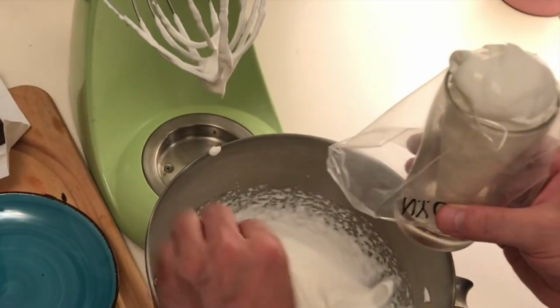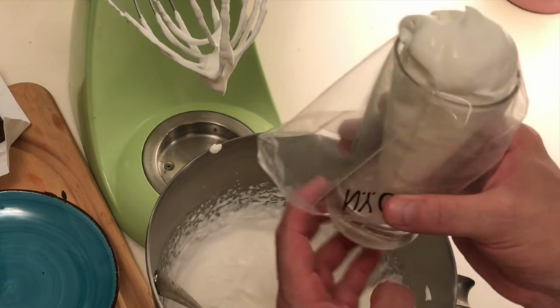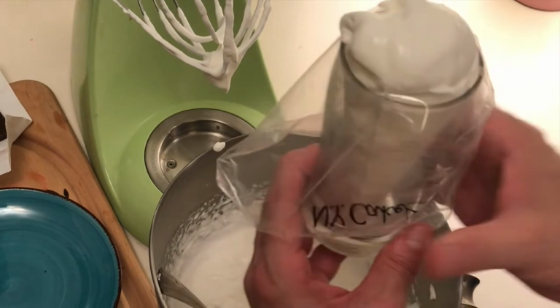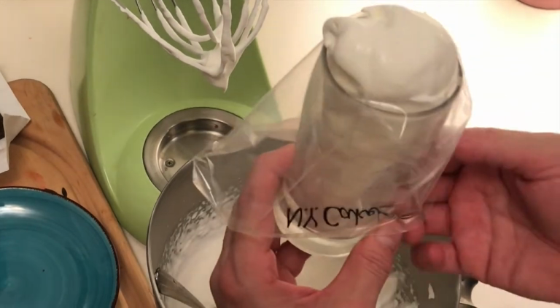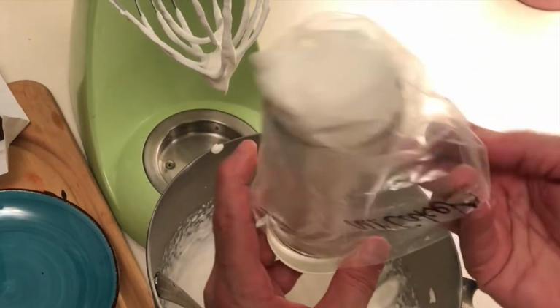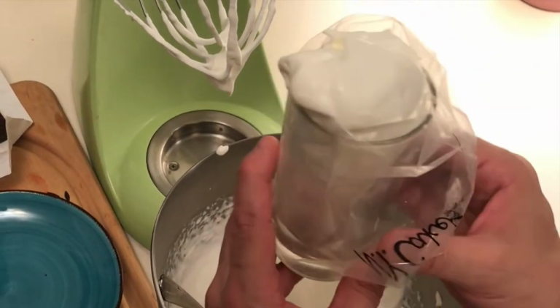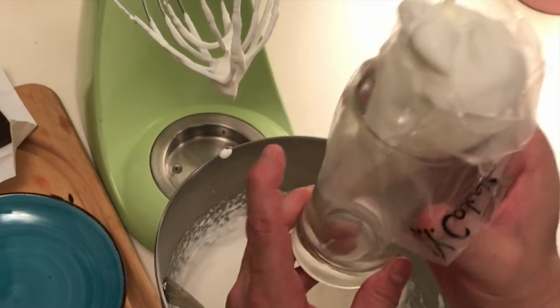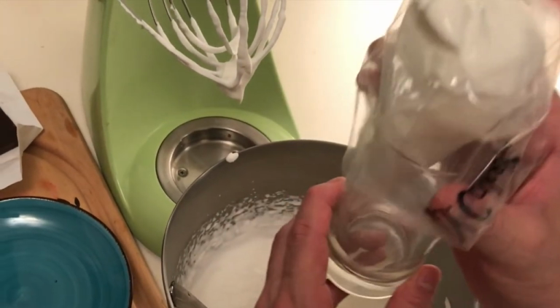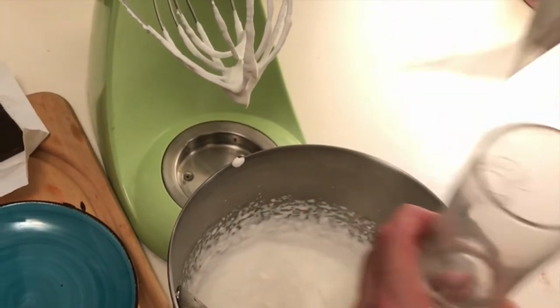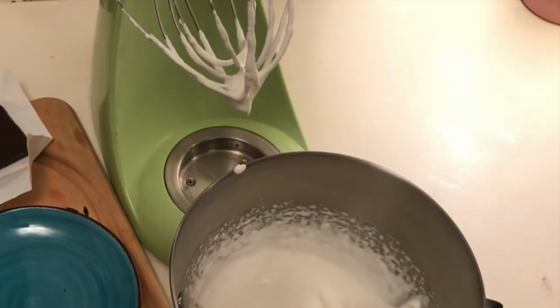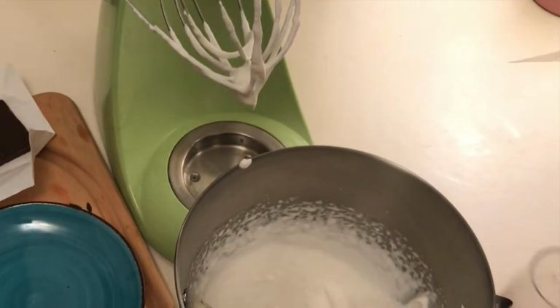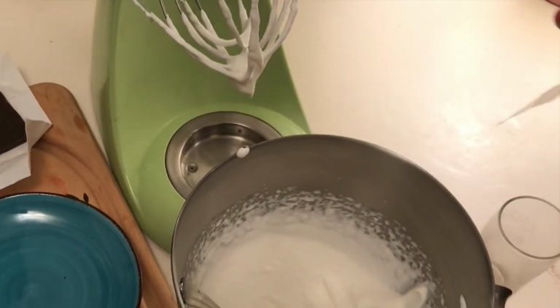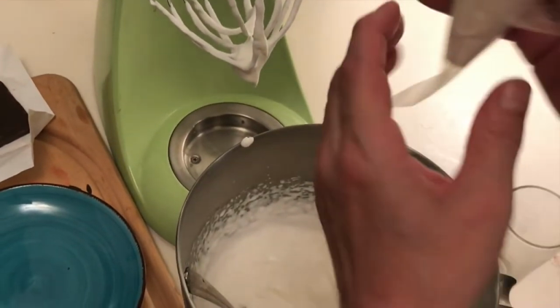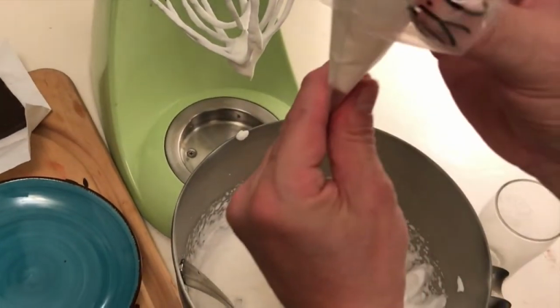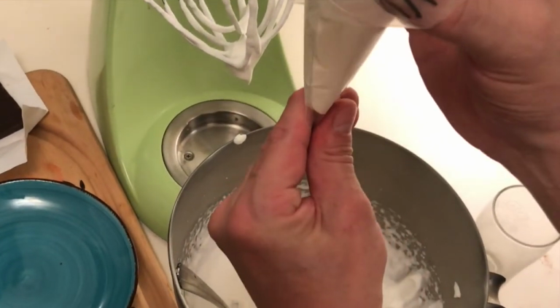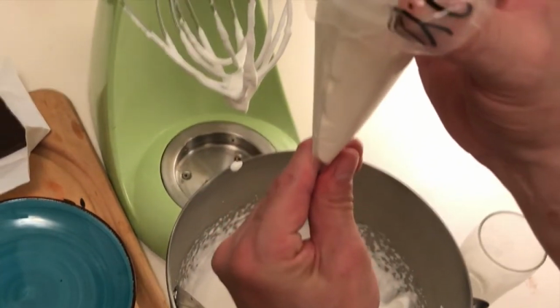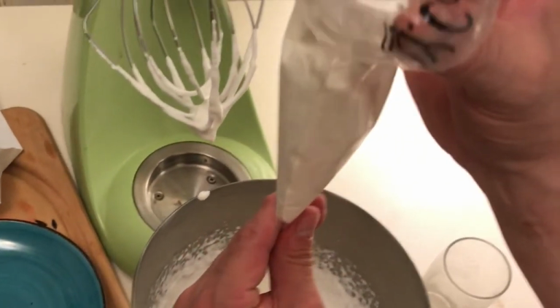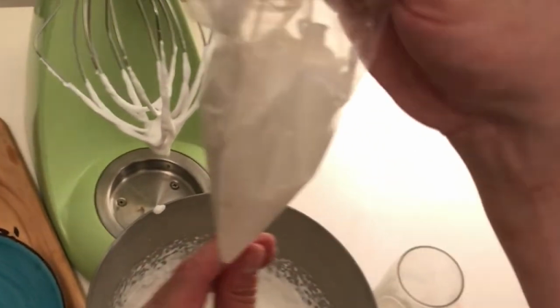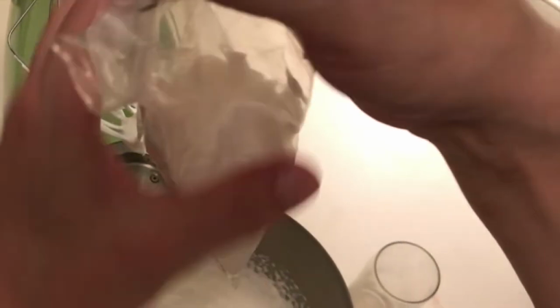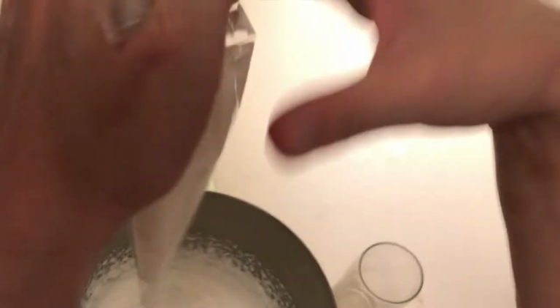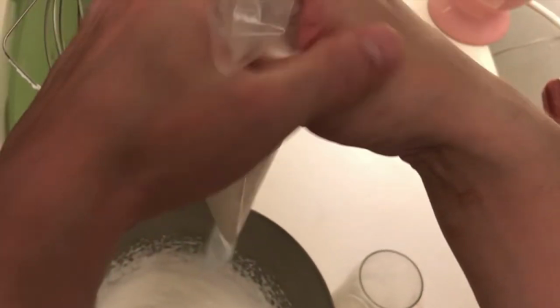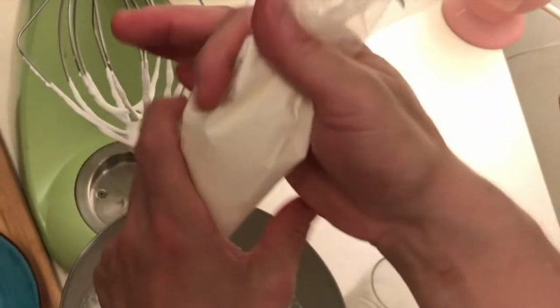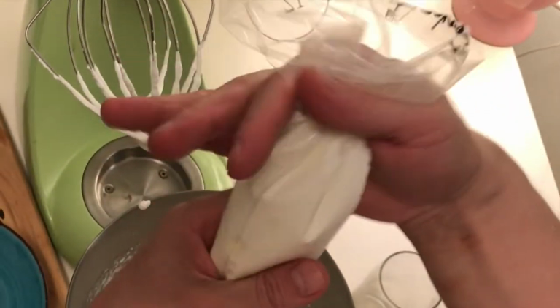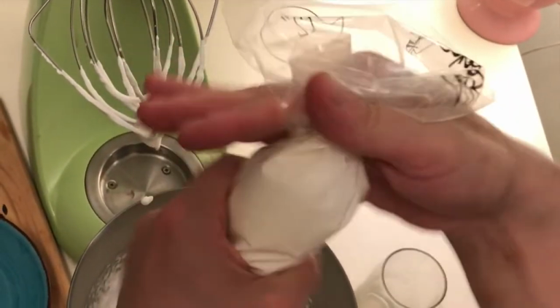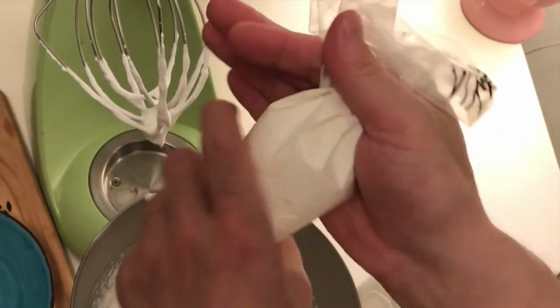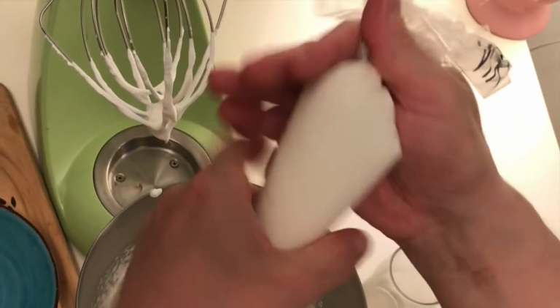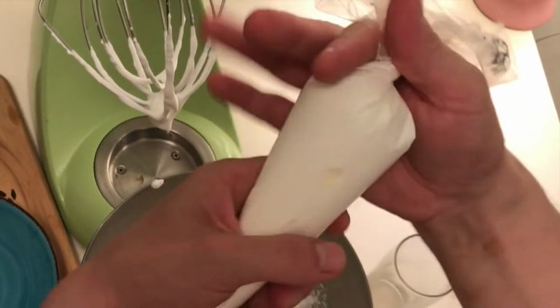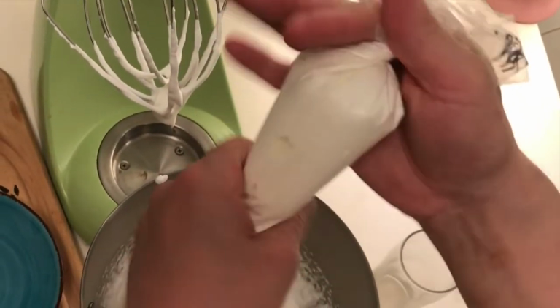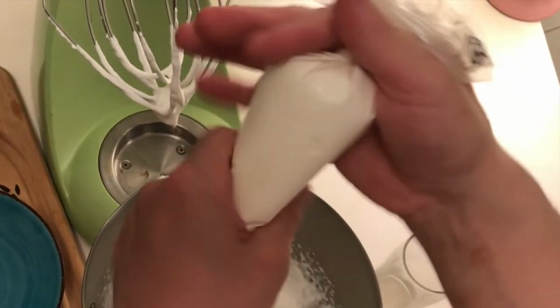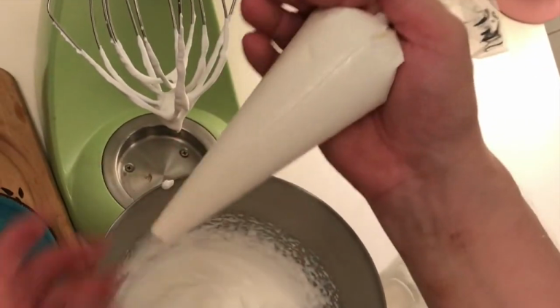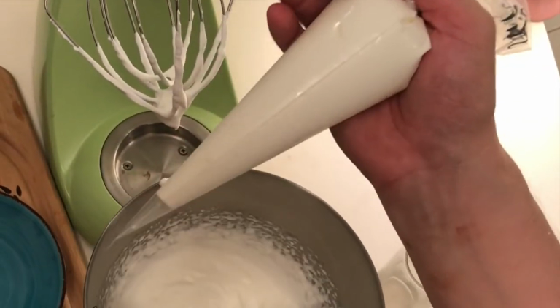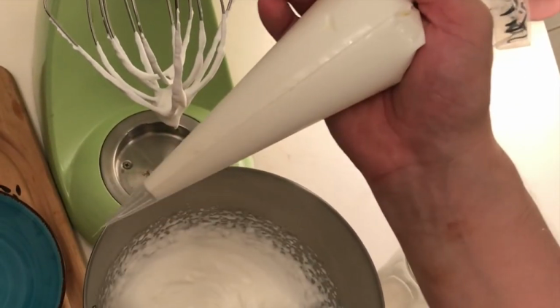Now watch — check this out. Lift that up, and voilà, I've got a piping bag.